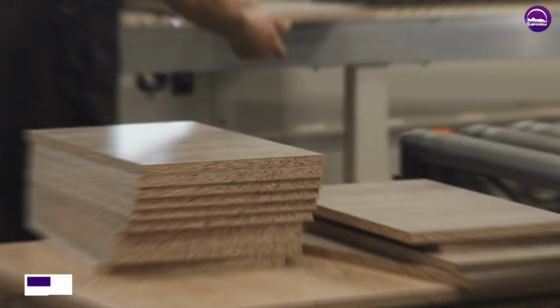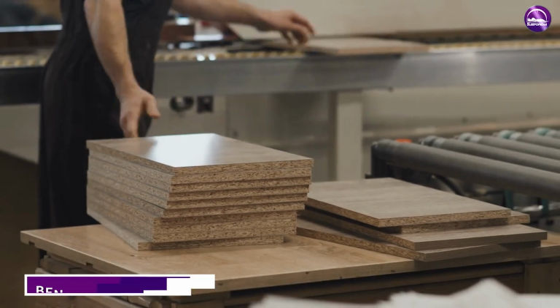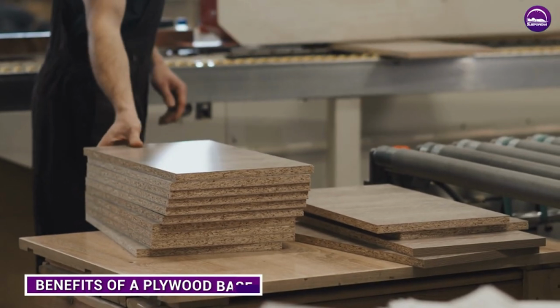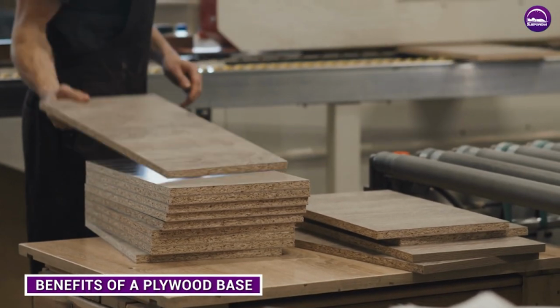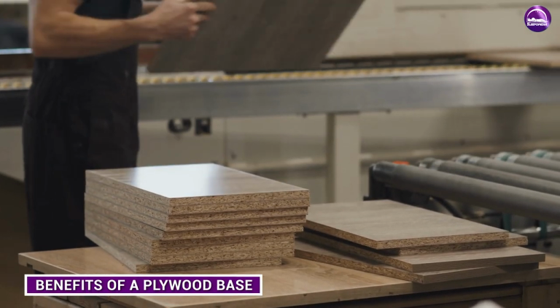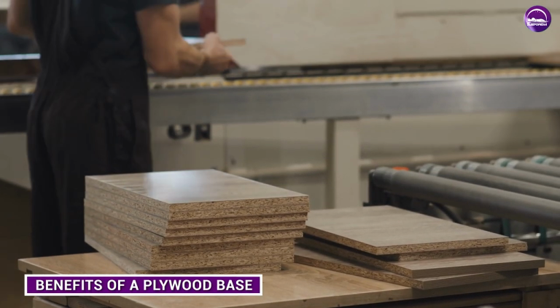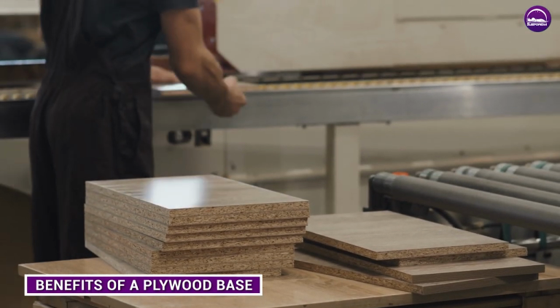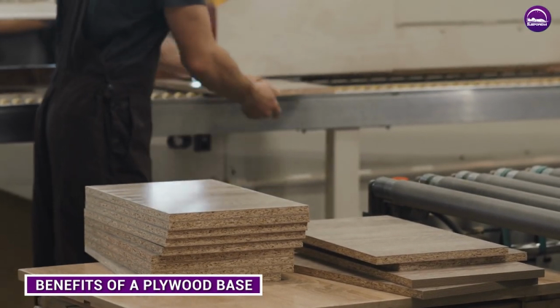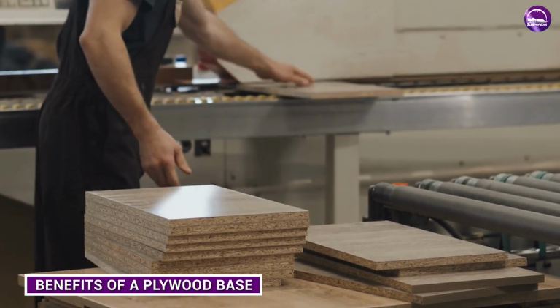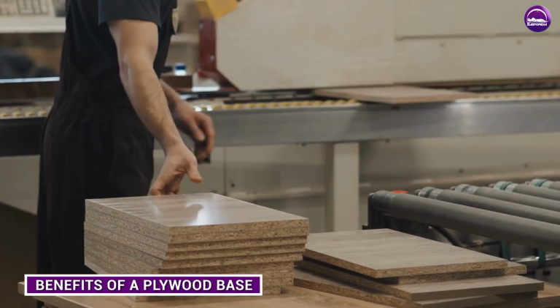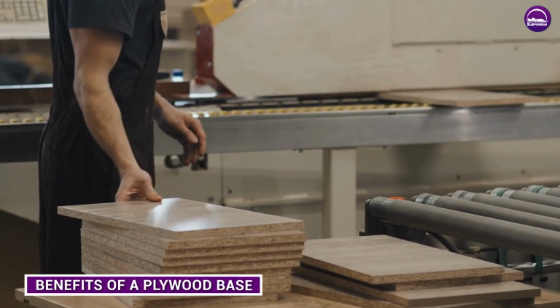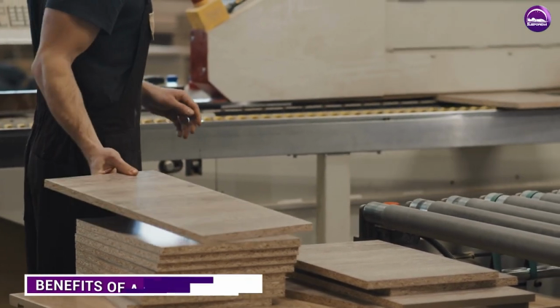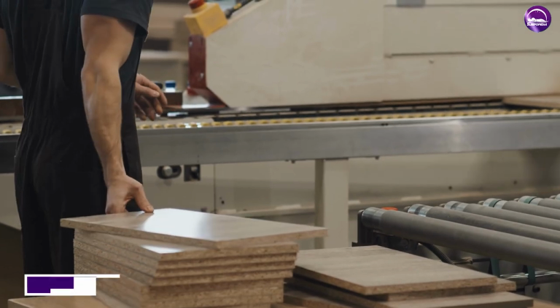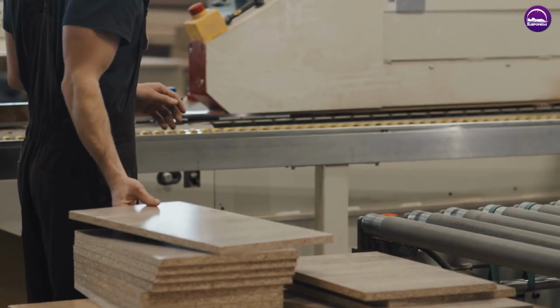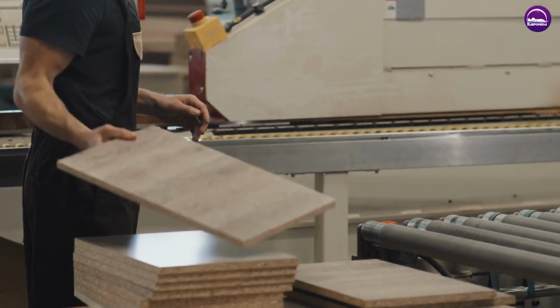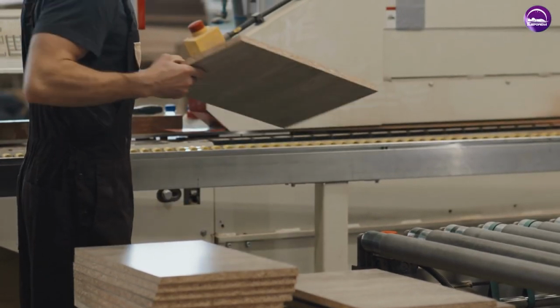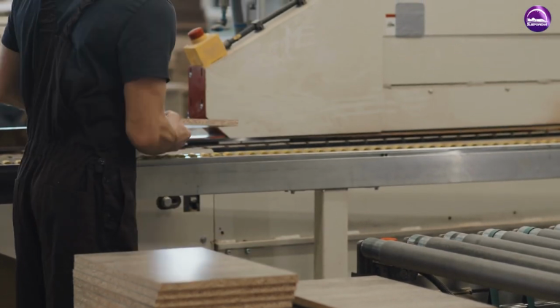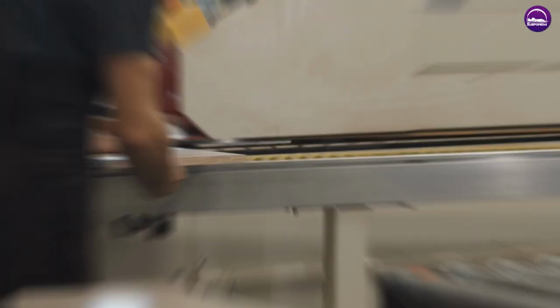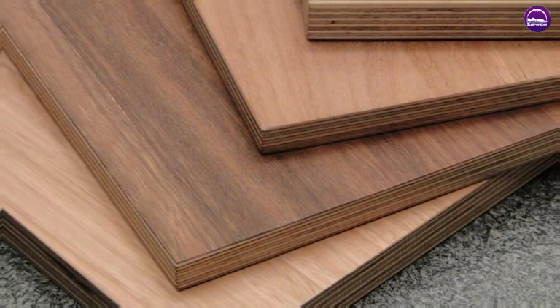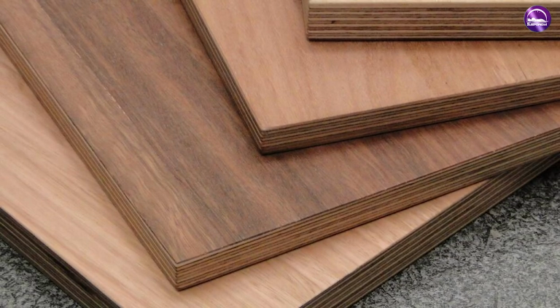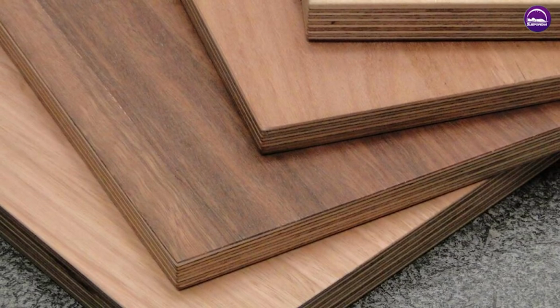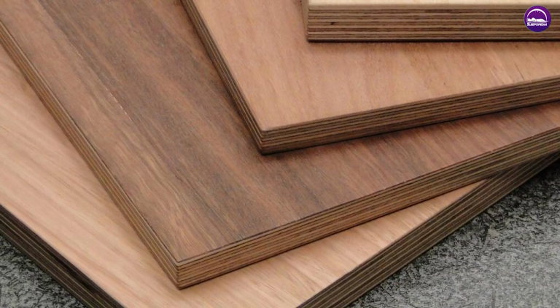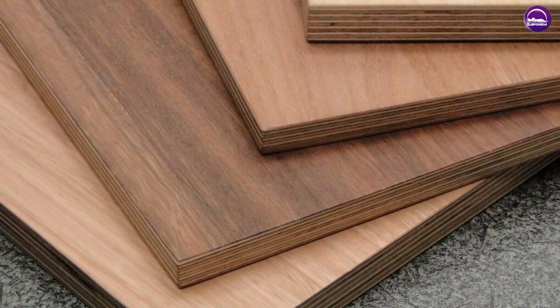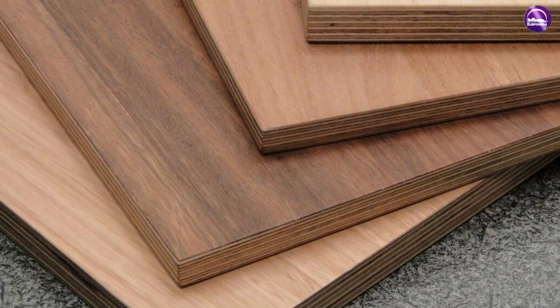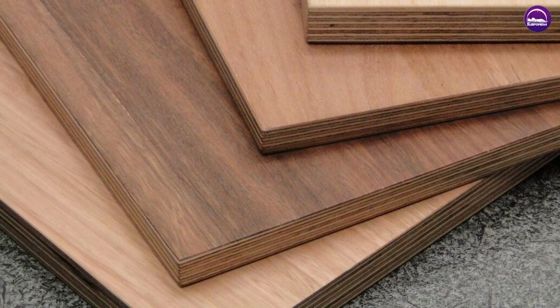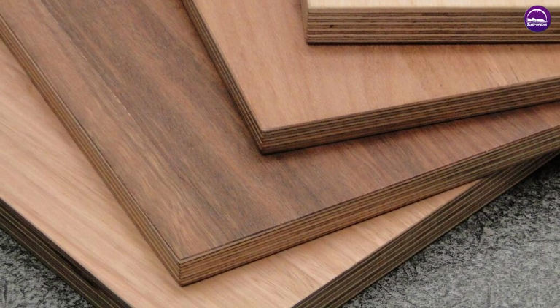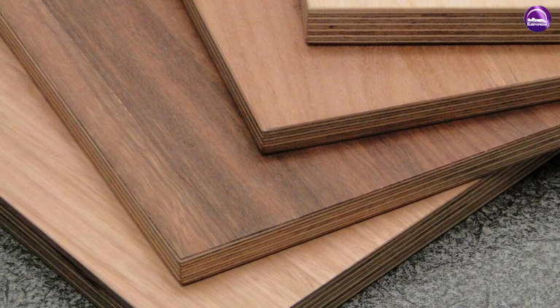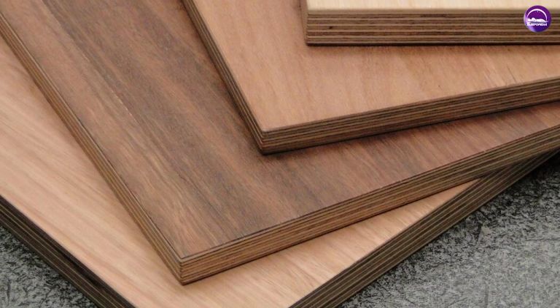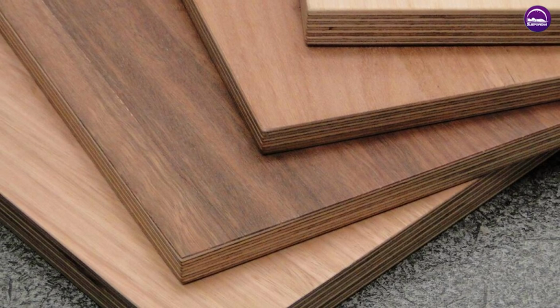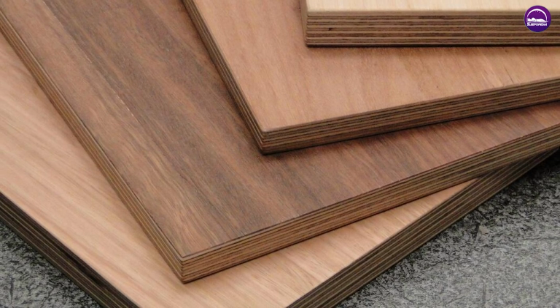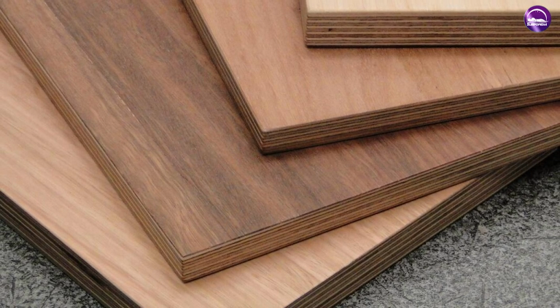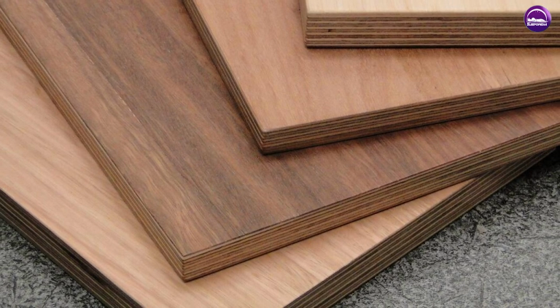Plywood bed bases are a solid wooden base, like that of a platform top, offering even support to all areas of your mattress. They also help to offer a much more firm feel and support to the sleeper, aiding in back support.